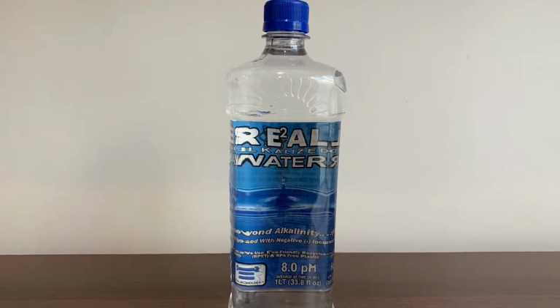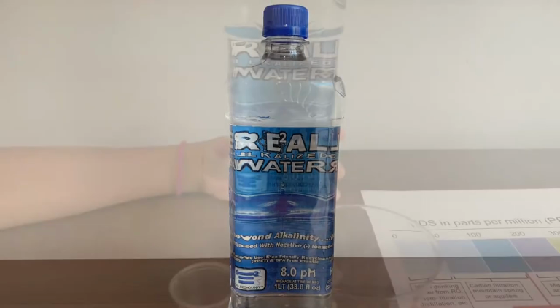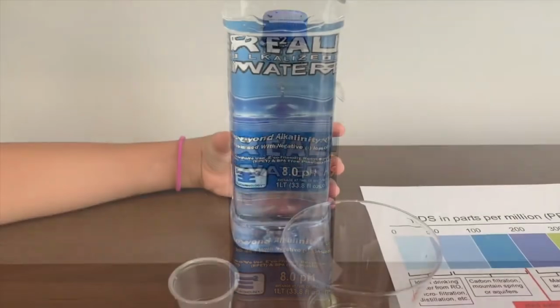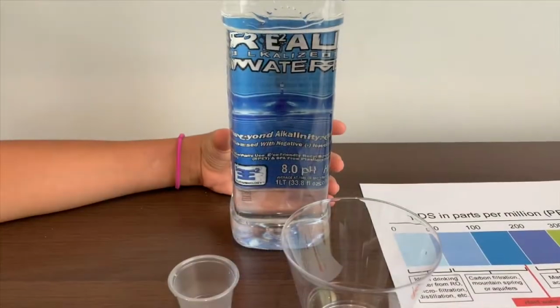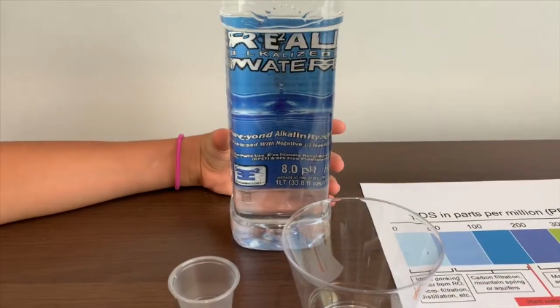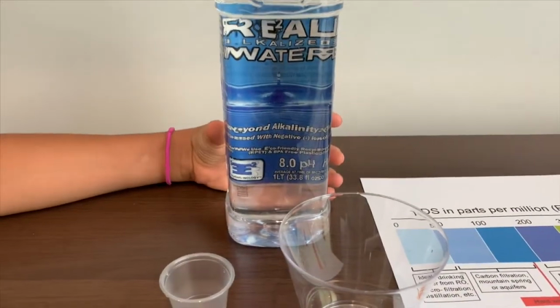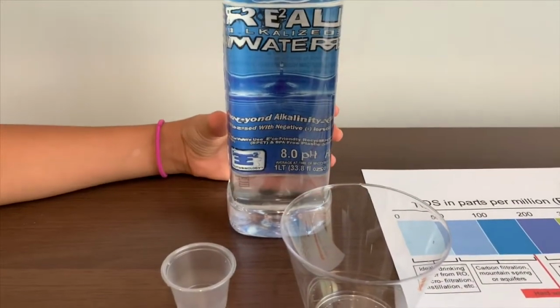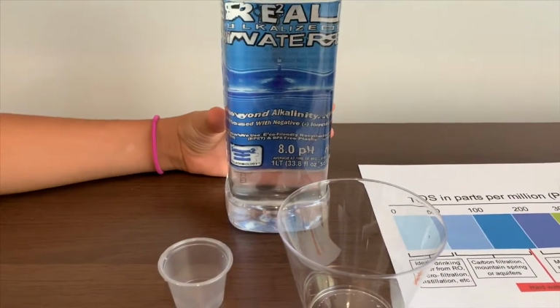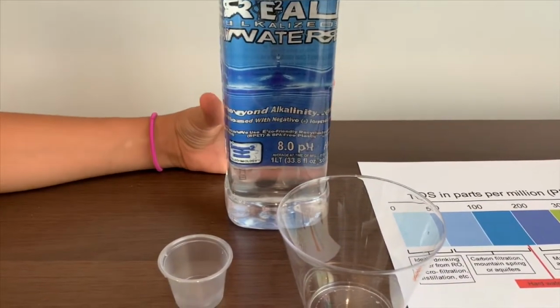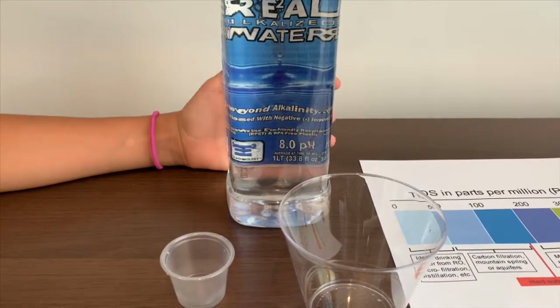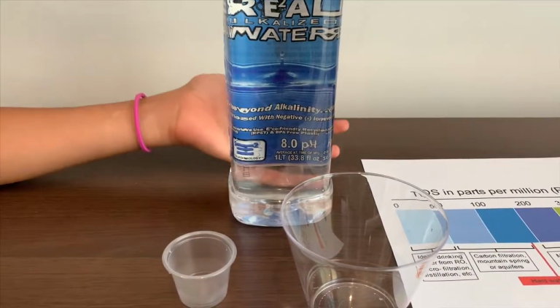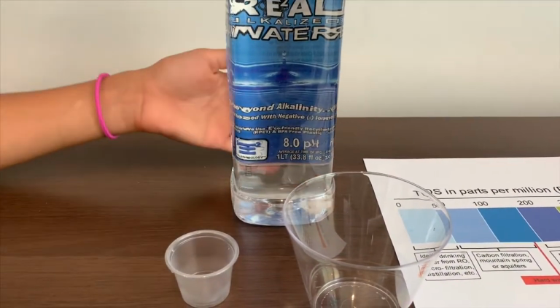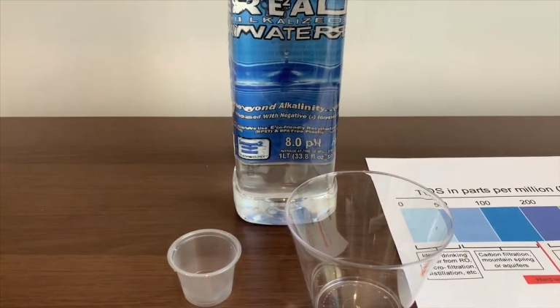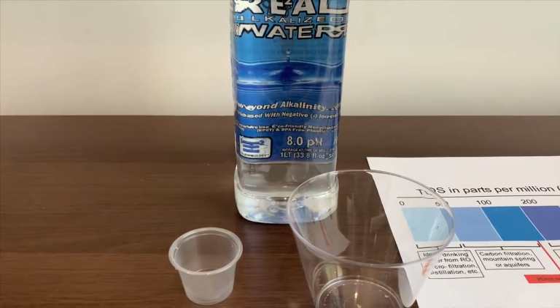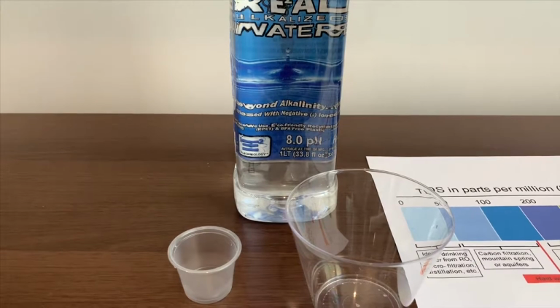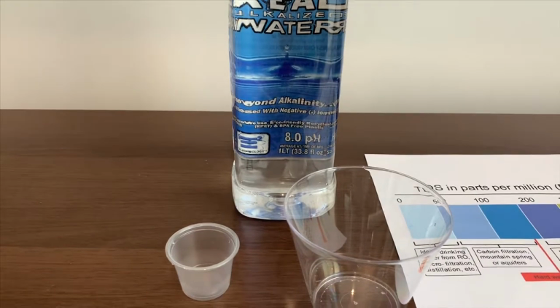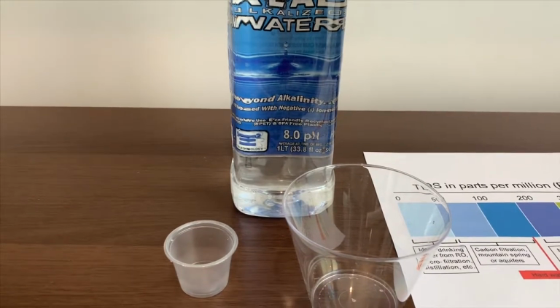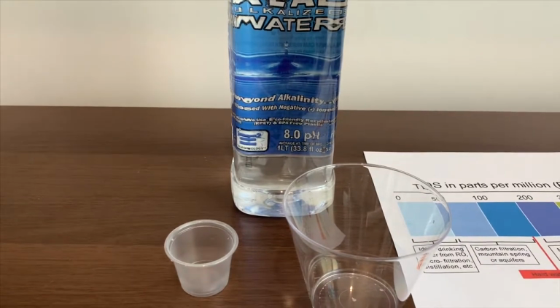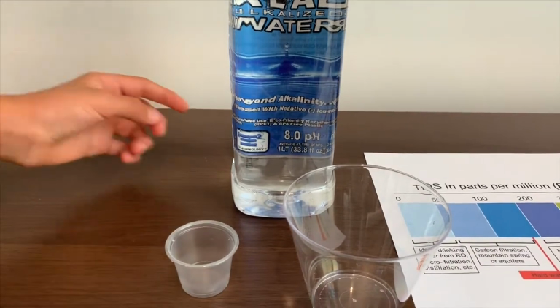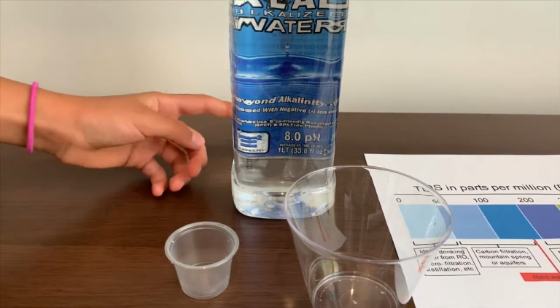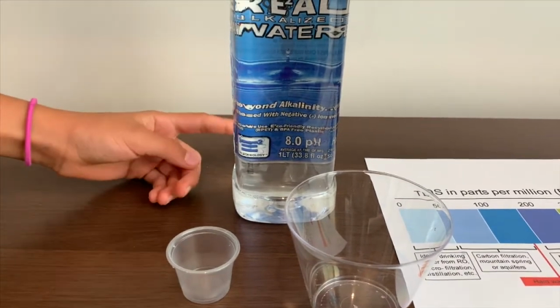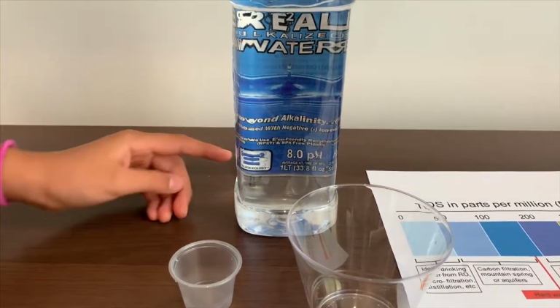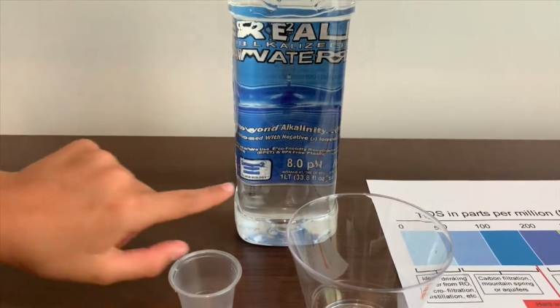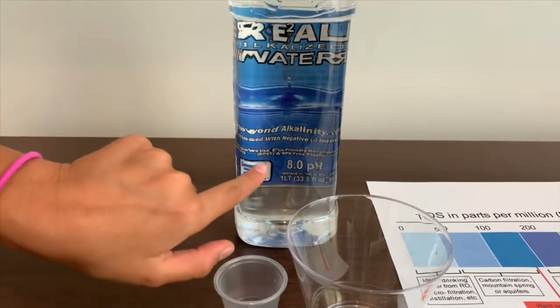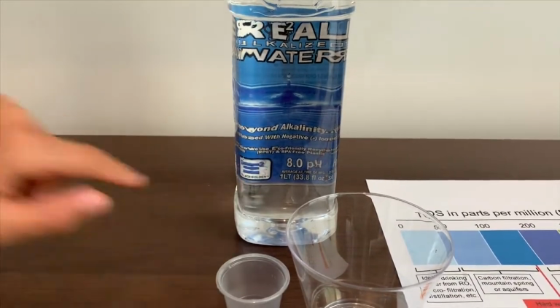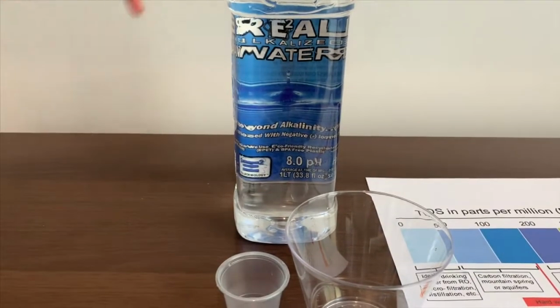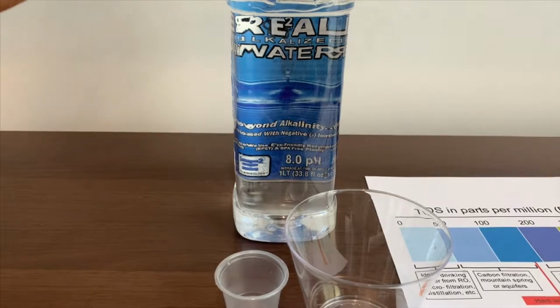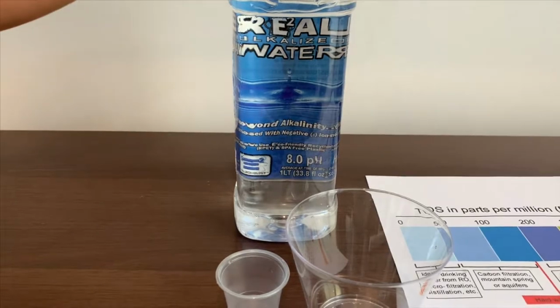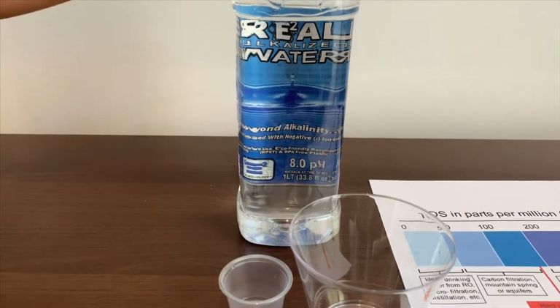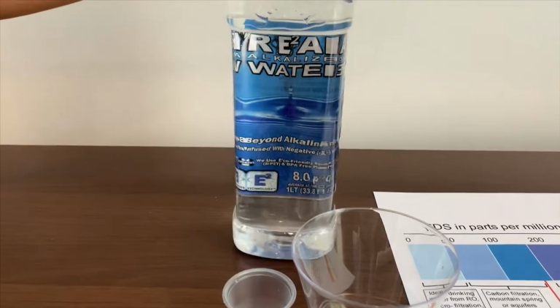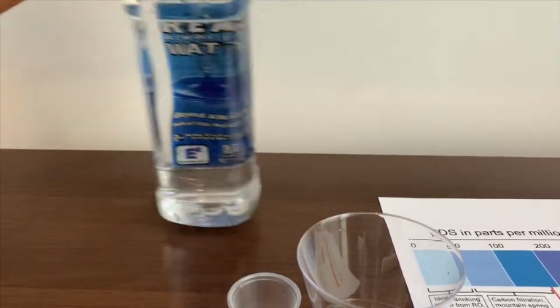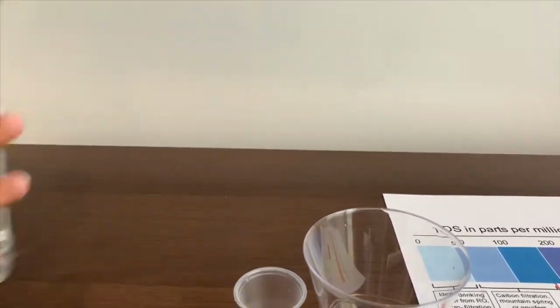This is Real Water. It is purified and alkalized water. It says its pH level is supposed to be 8. Let's test and see if they are right.